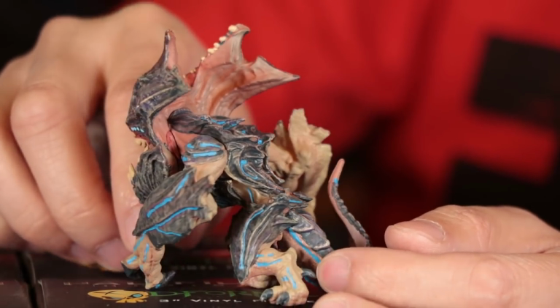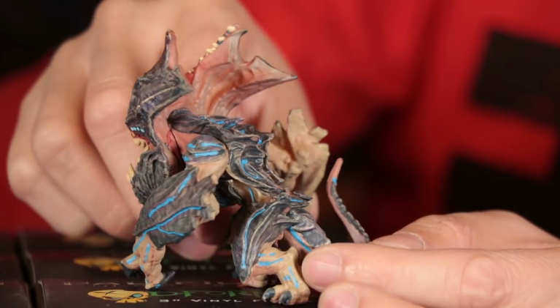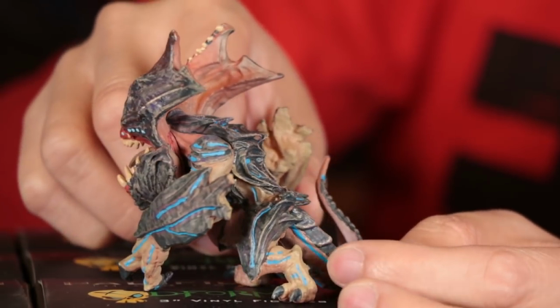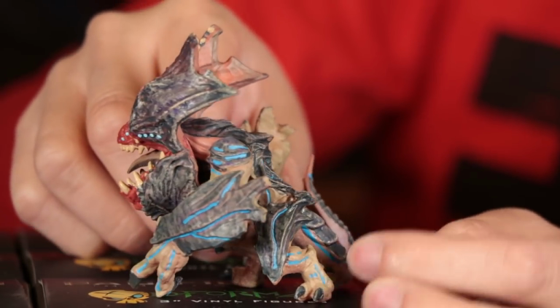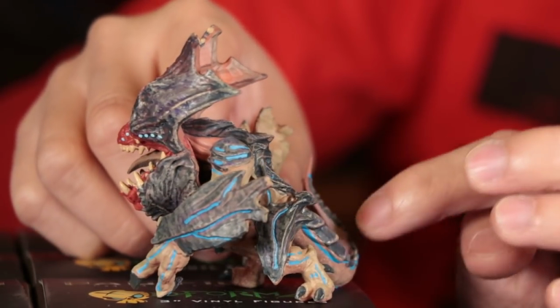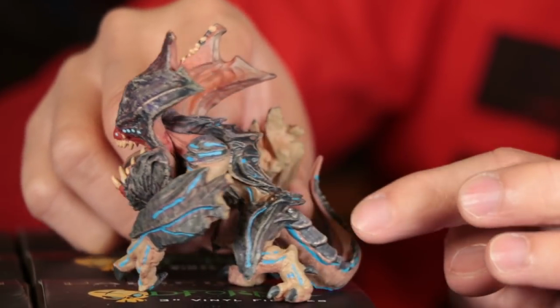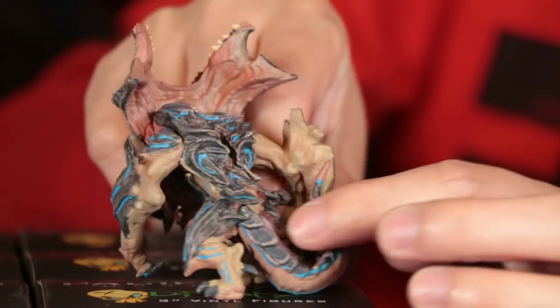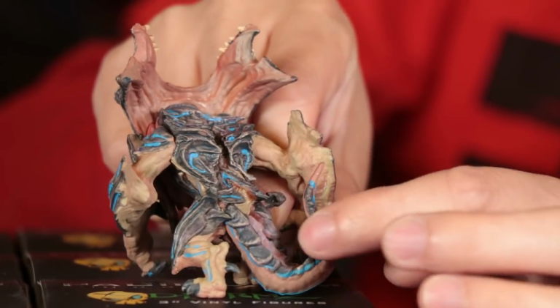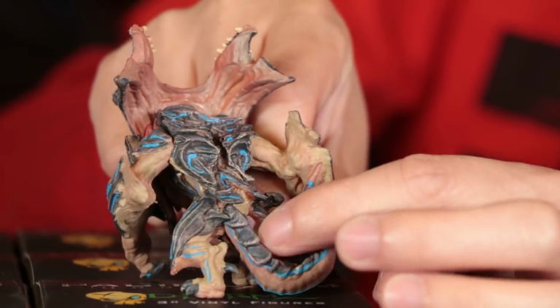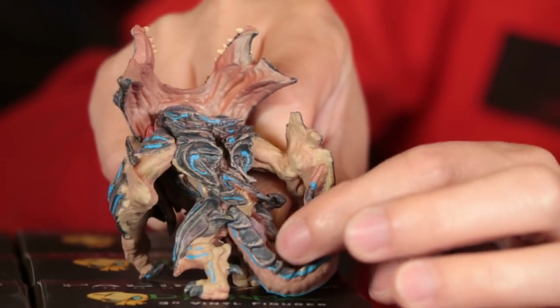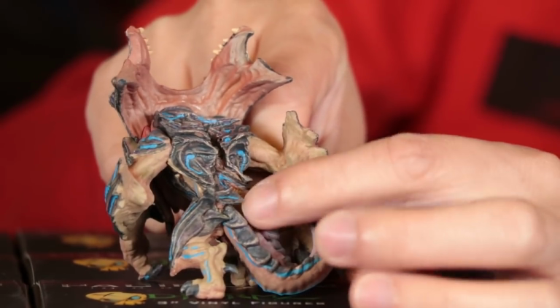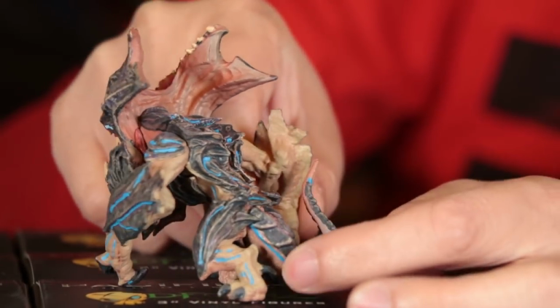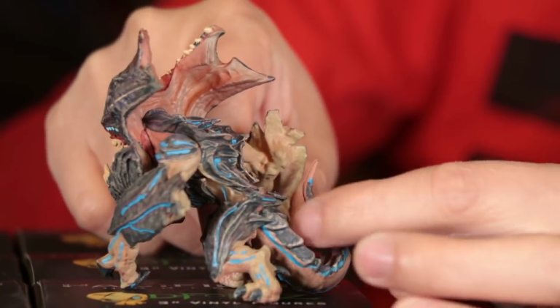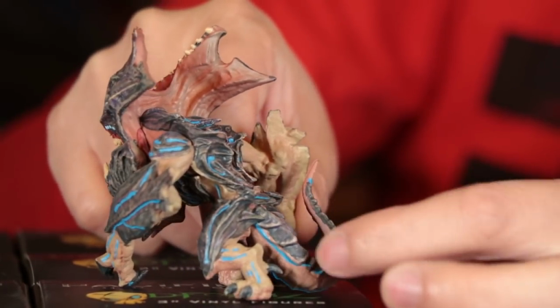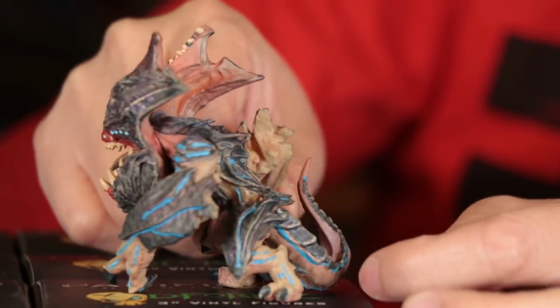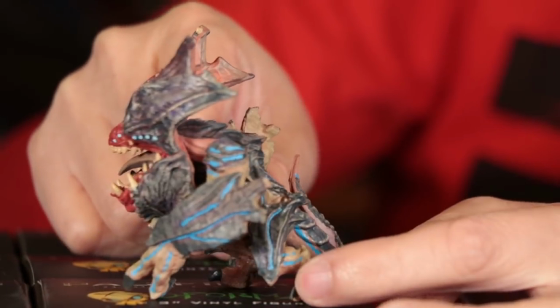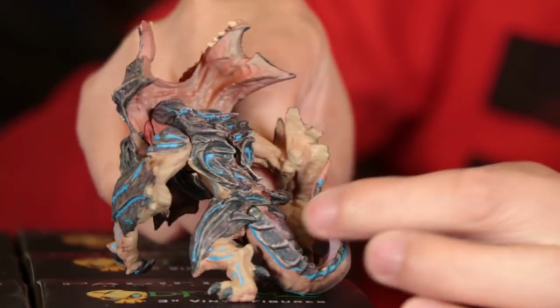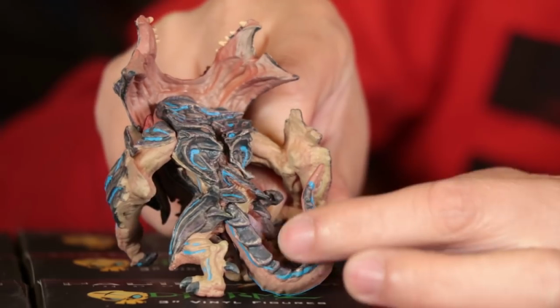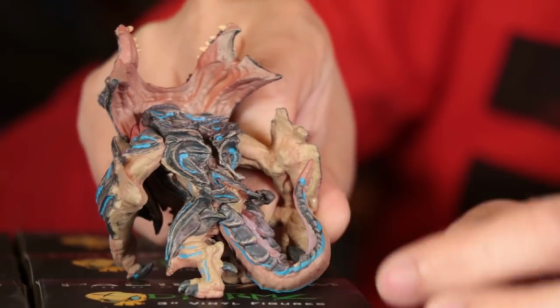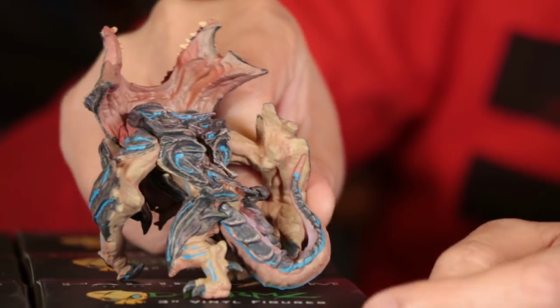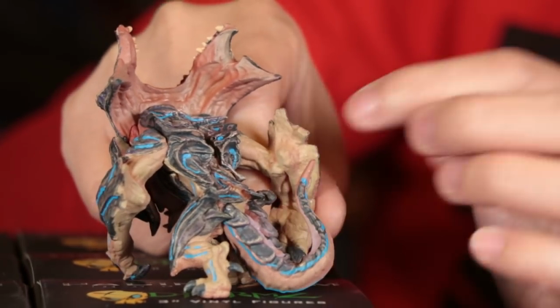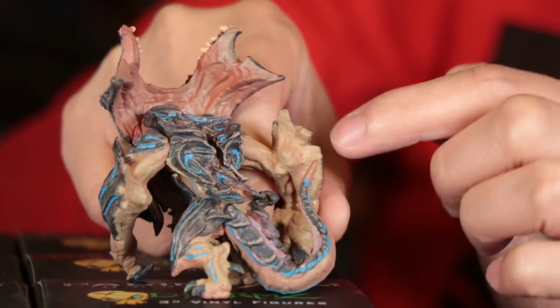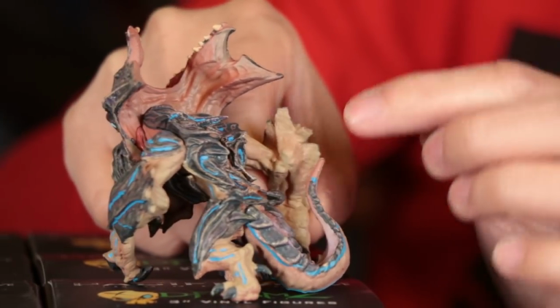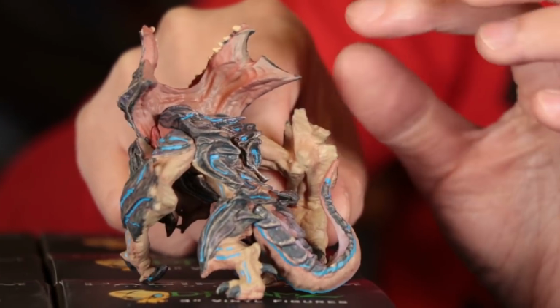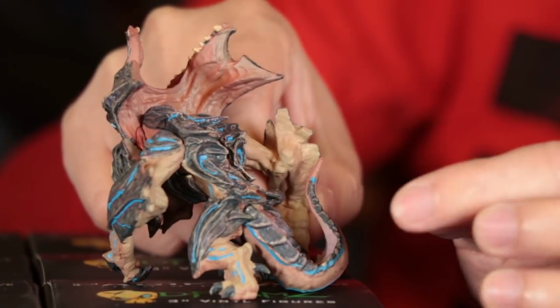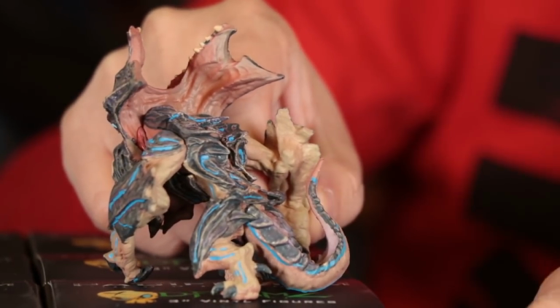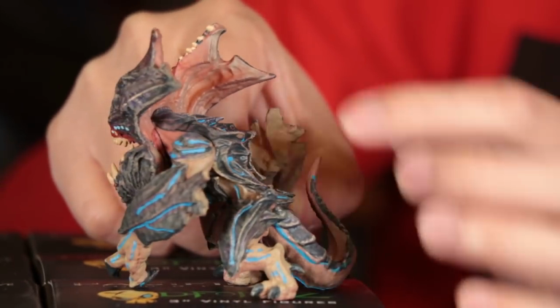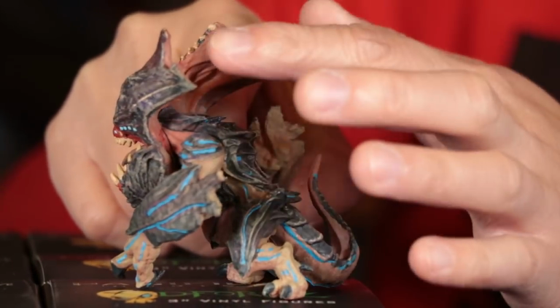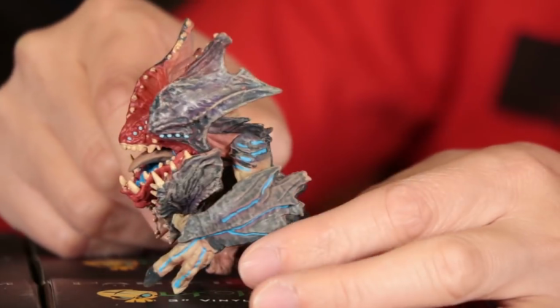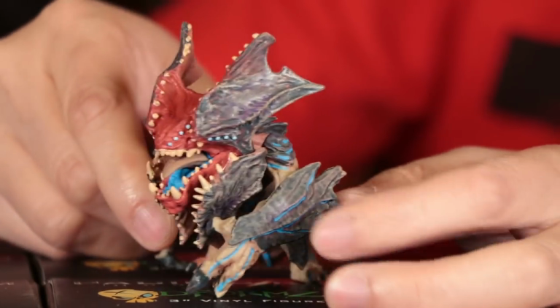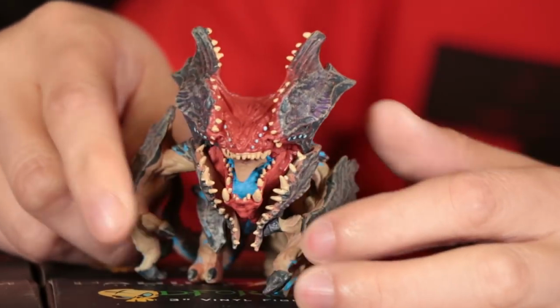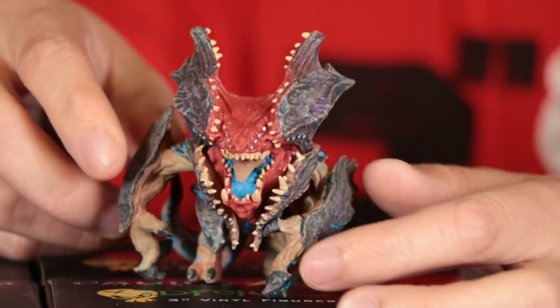Even for such a small figure, you have all the different paint — even like the split between the tail. There's like a pink color, little blue highlights. It's really, really nicely done.